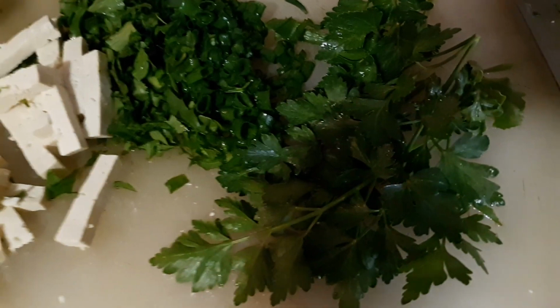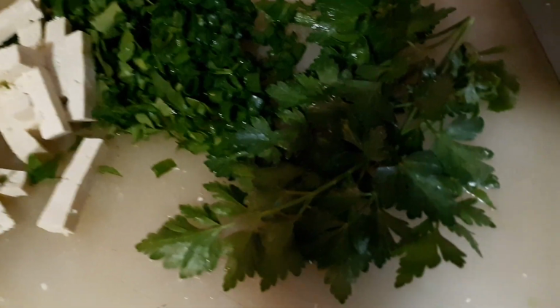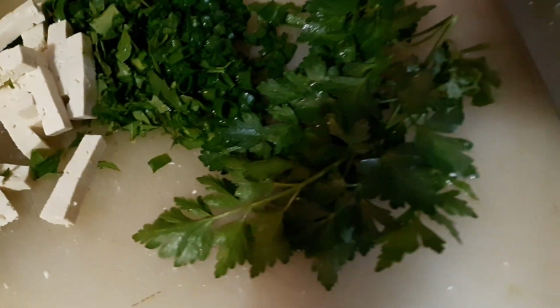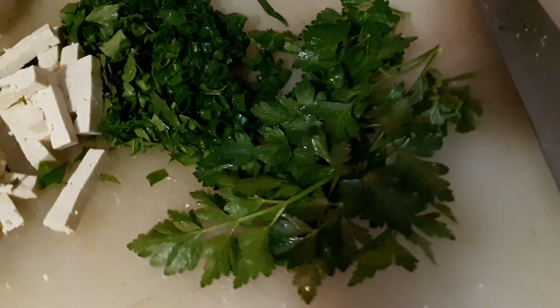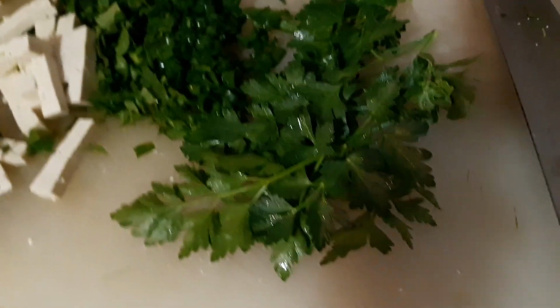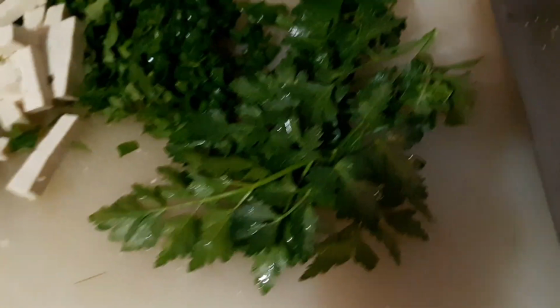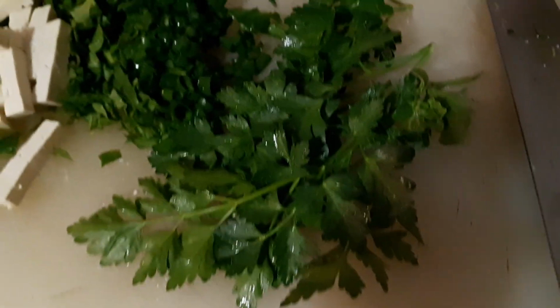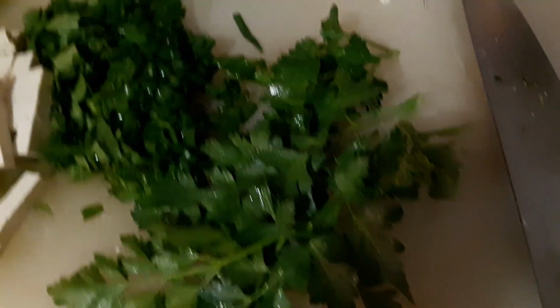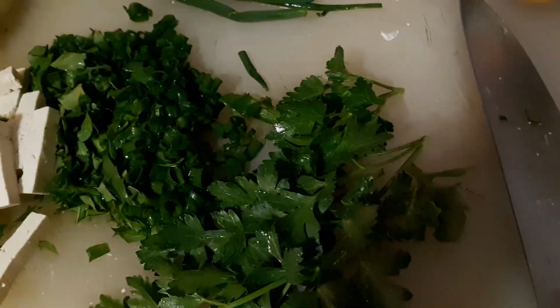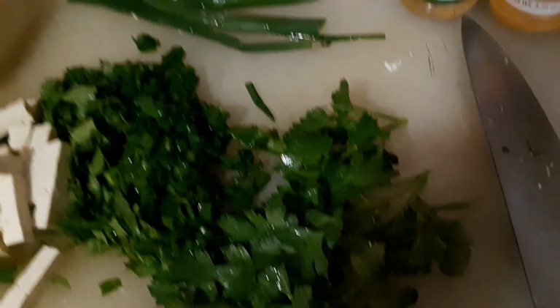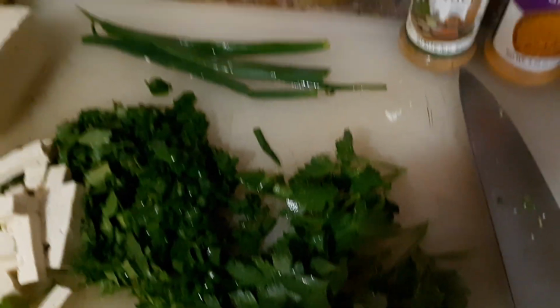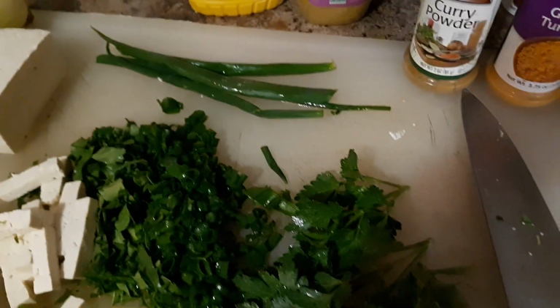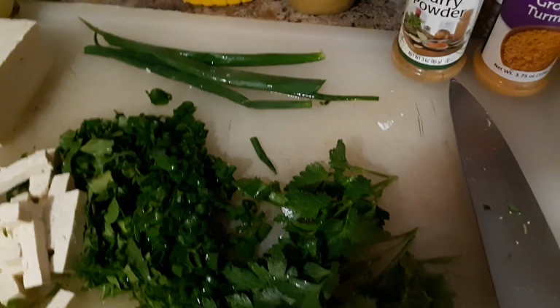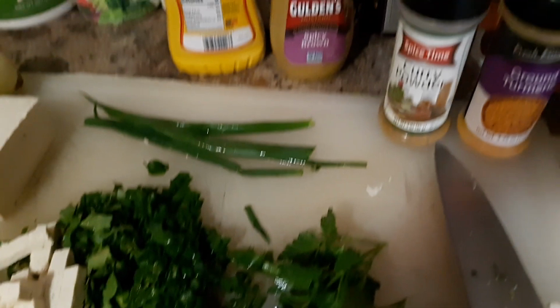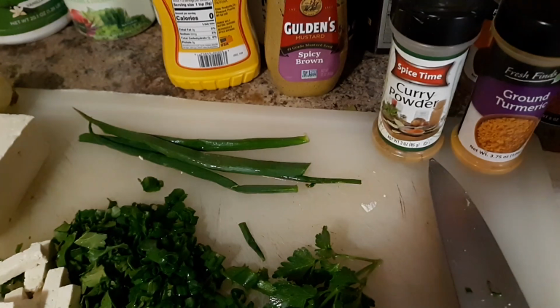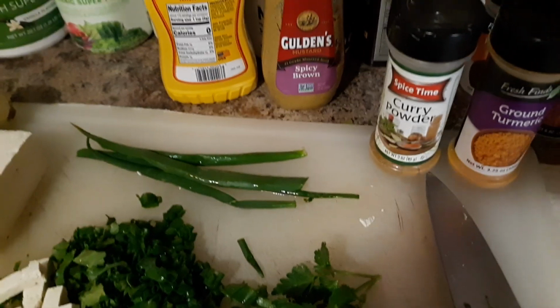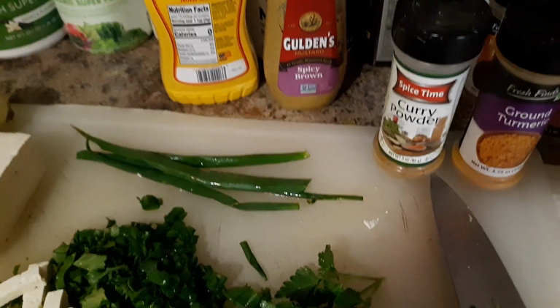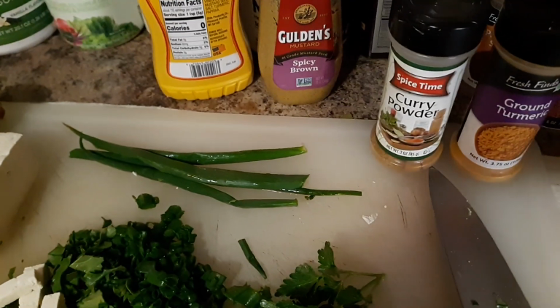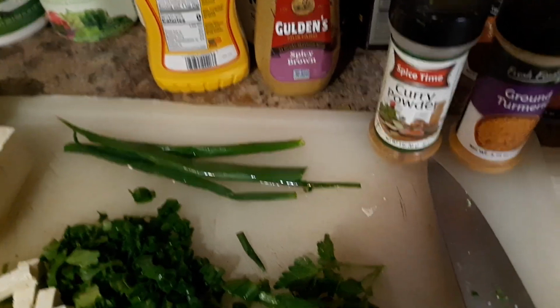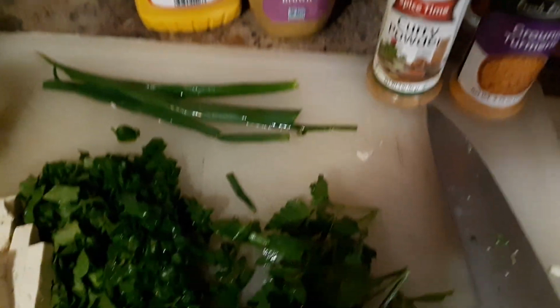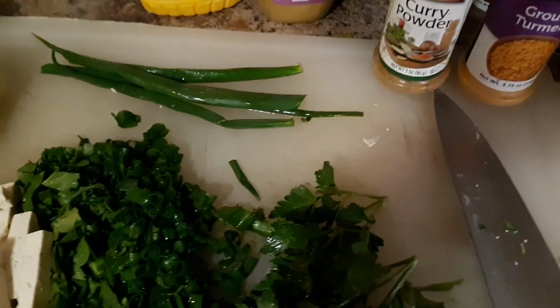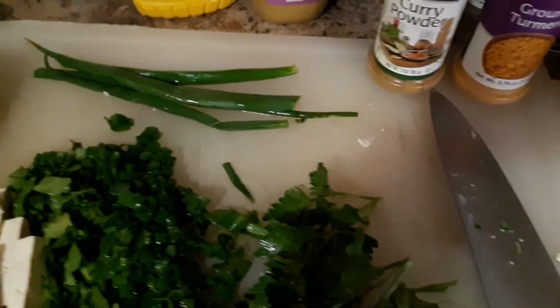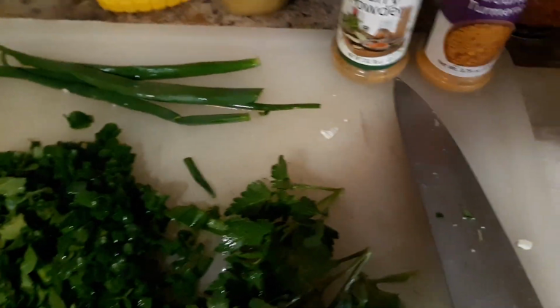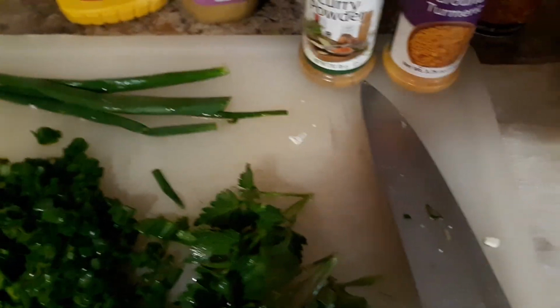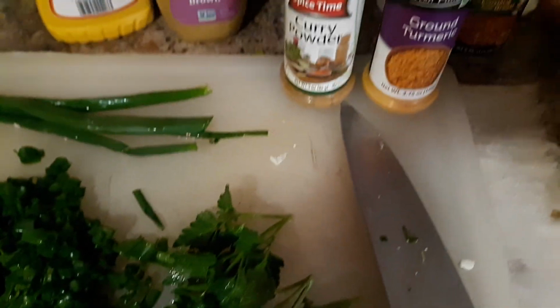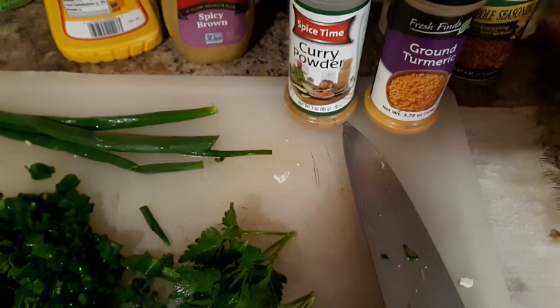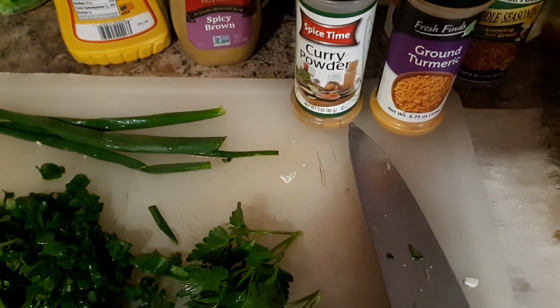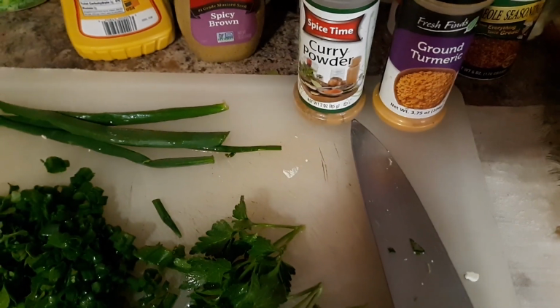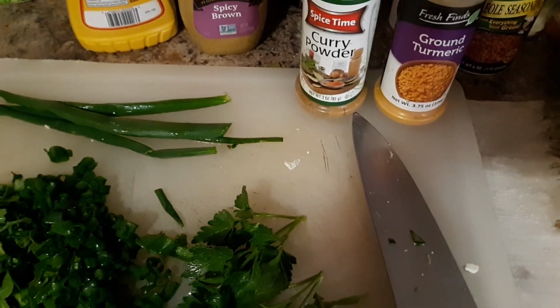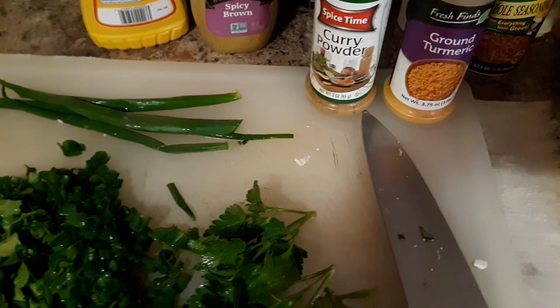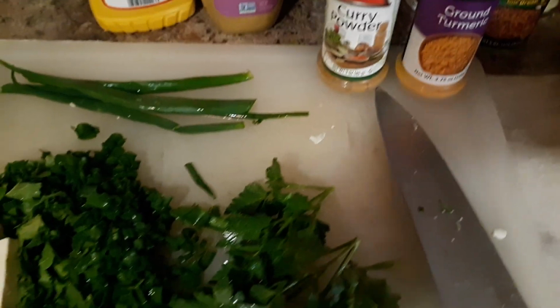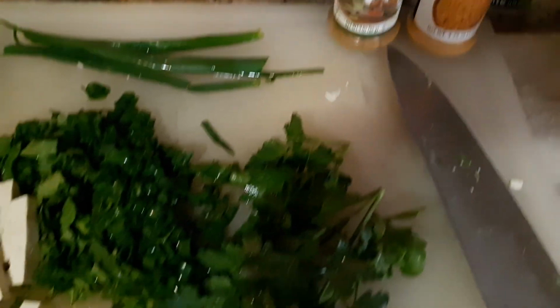I don't want to use much of that. I'm going to add a couple of mustards — regular and spicy brown — and put in some curry powder and some turmeric.